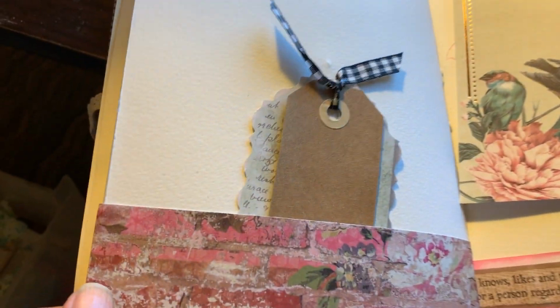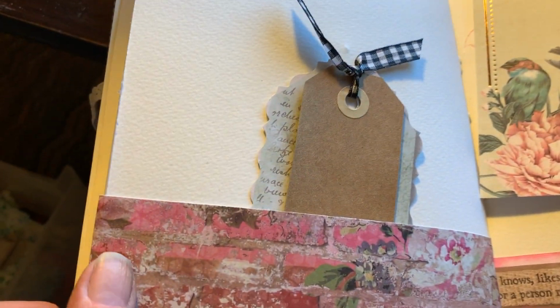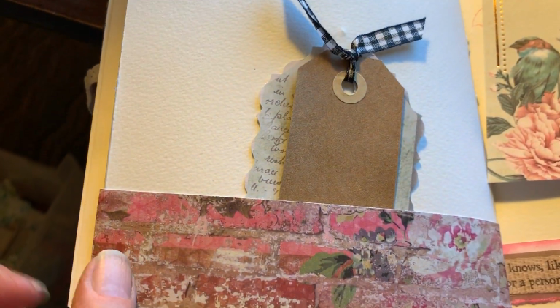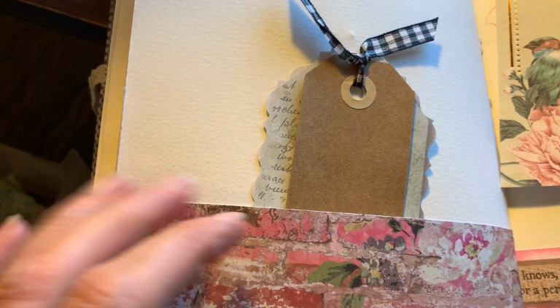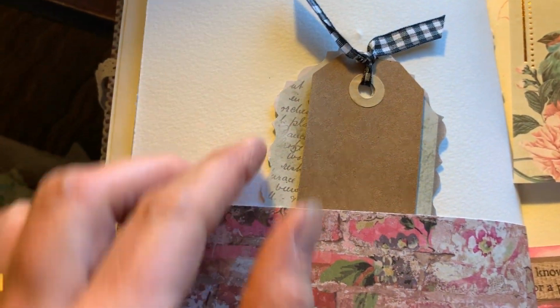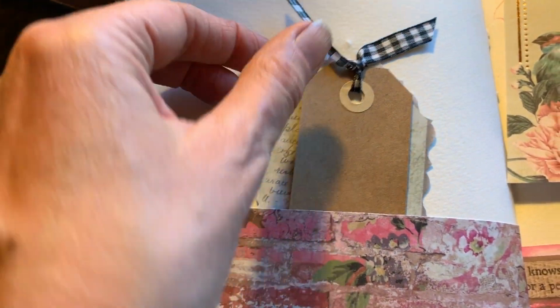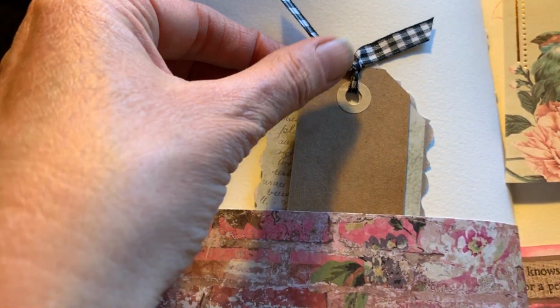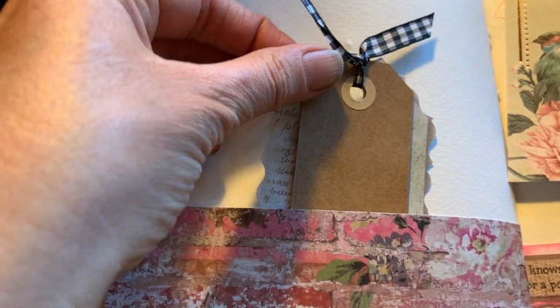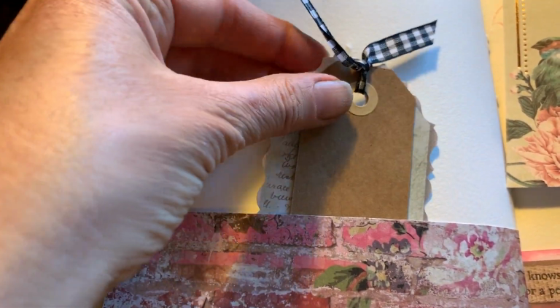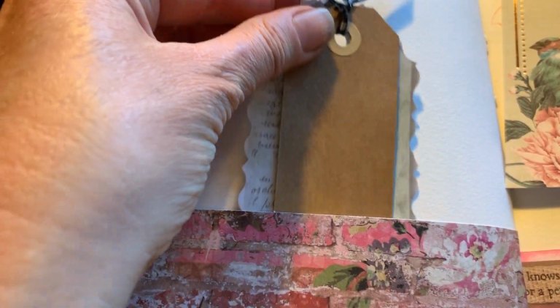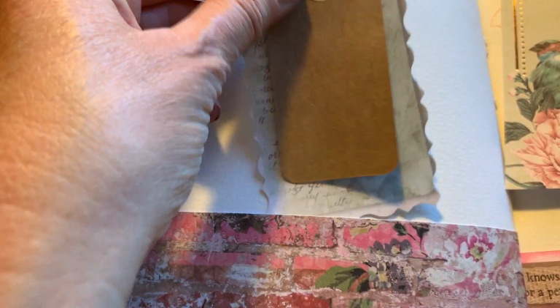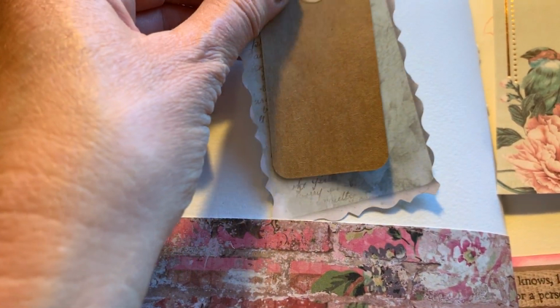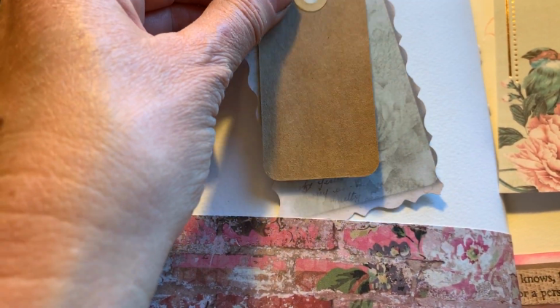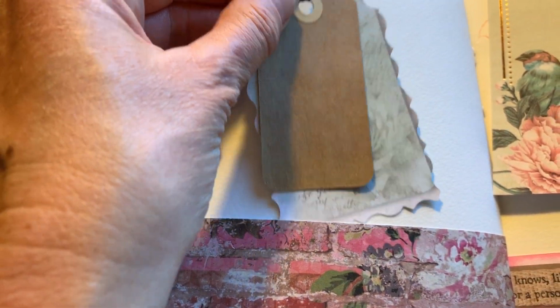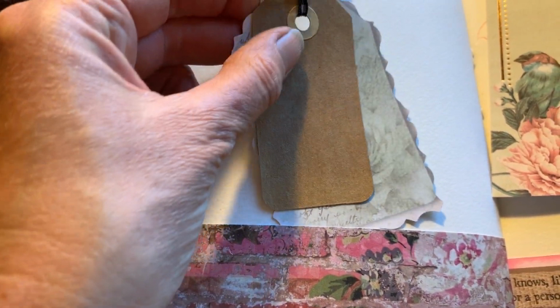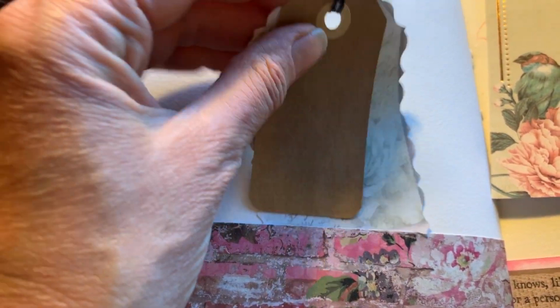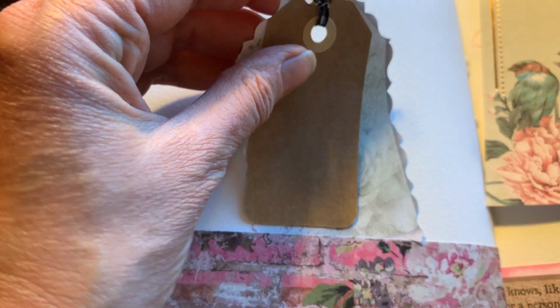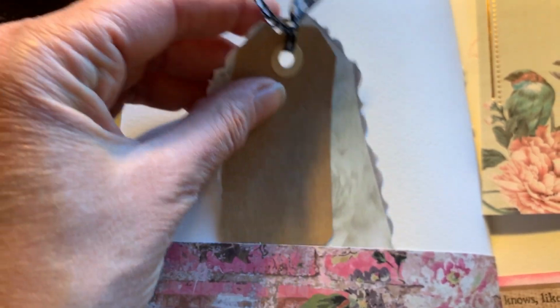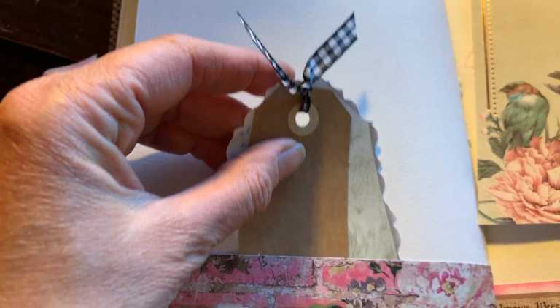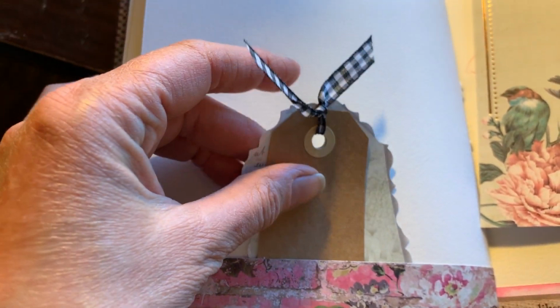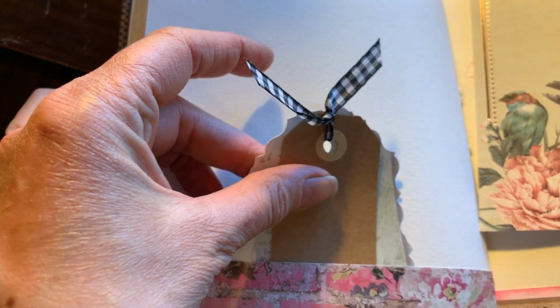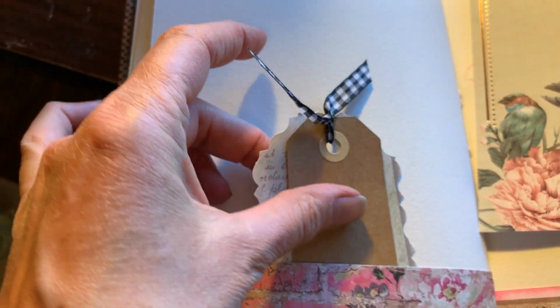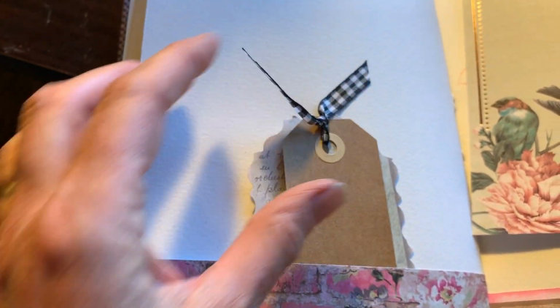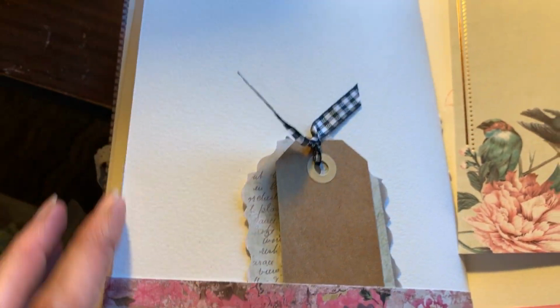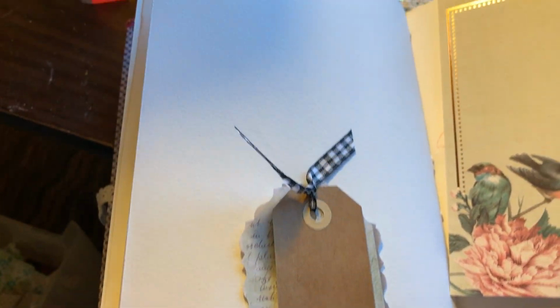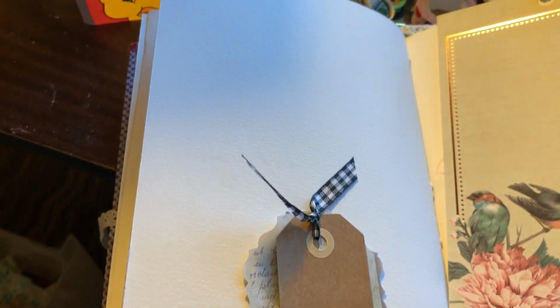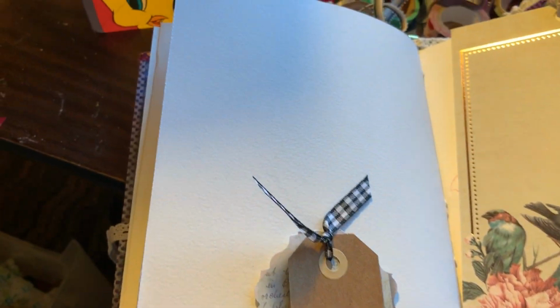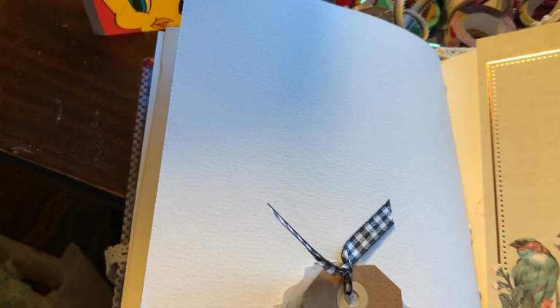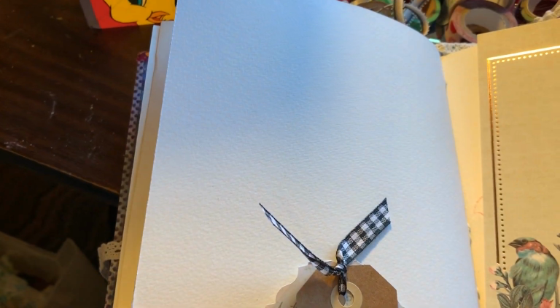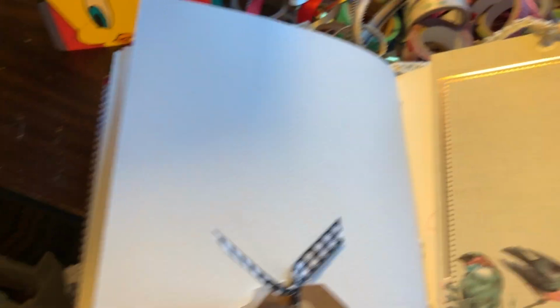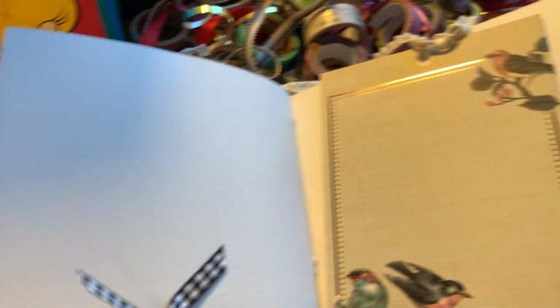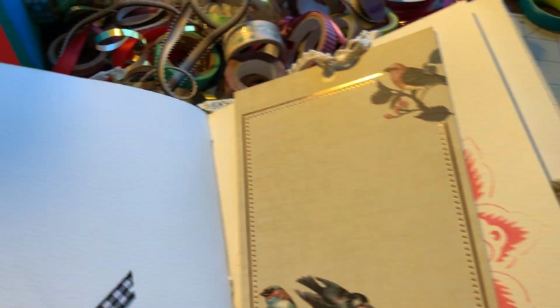And over here on the other side is another little tag — actually, it's two tags. So you can put stuff on there if you want to and make little notations.